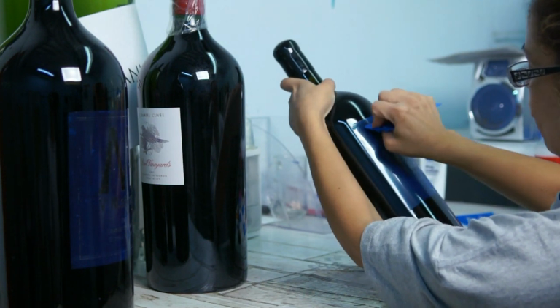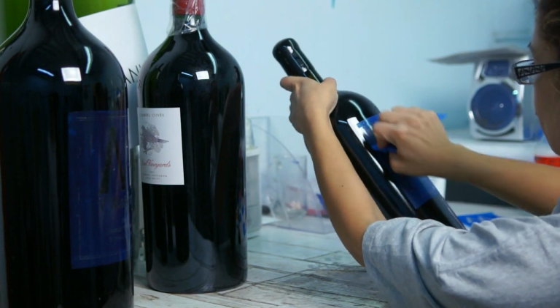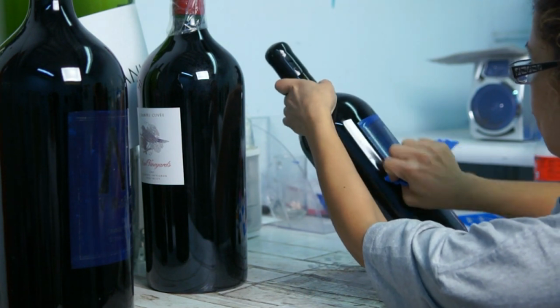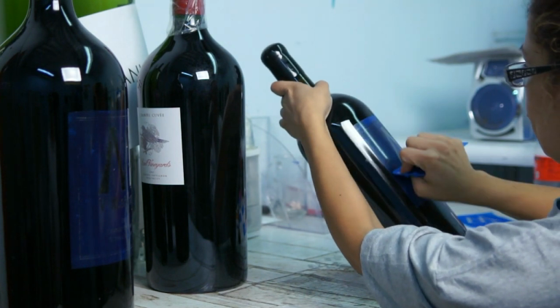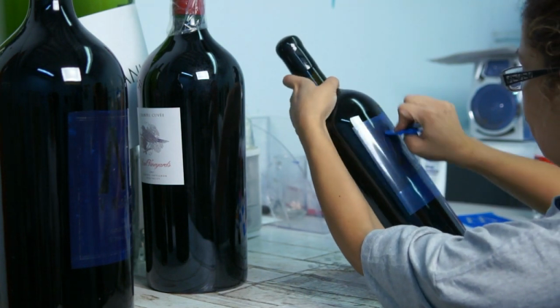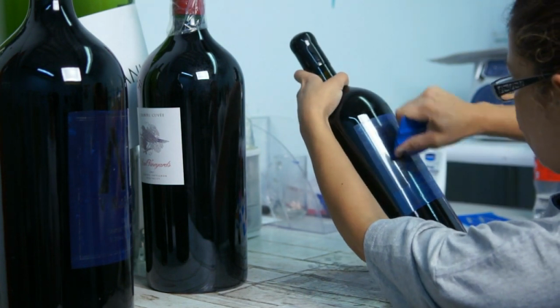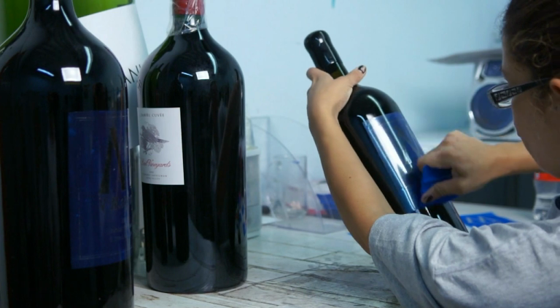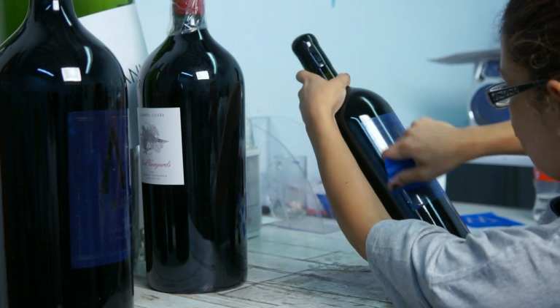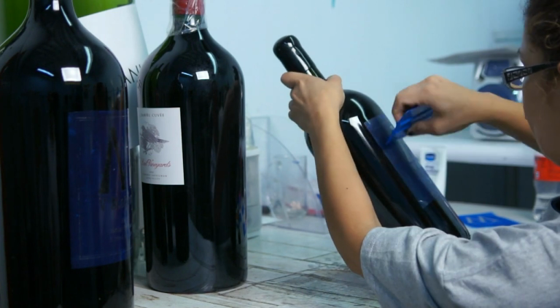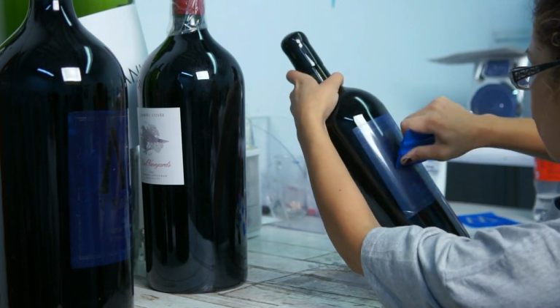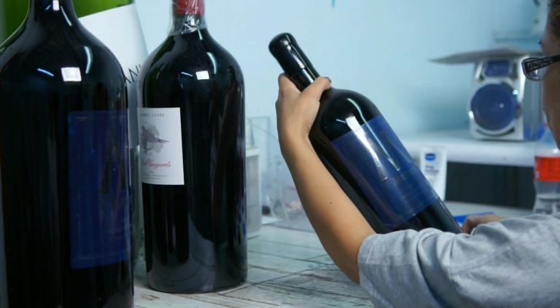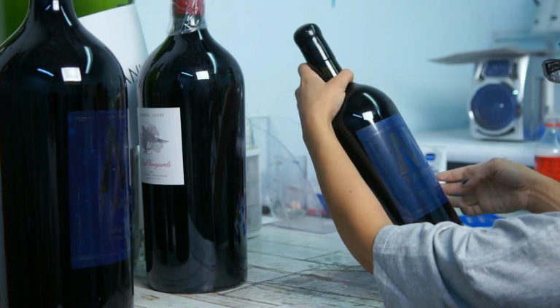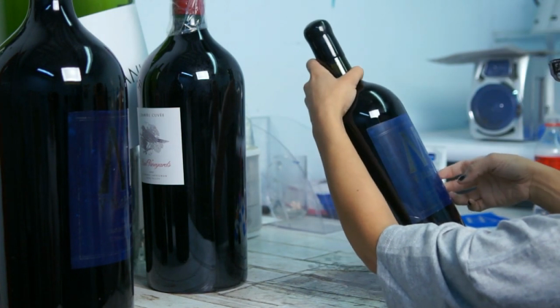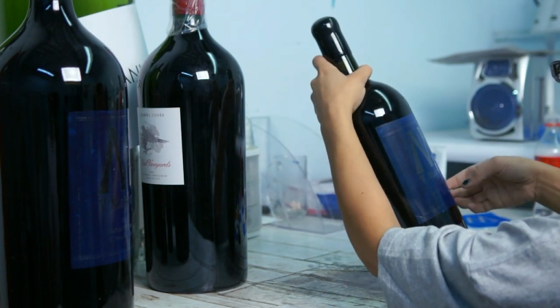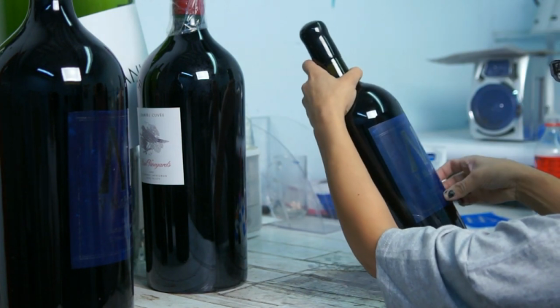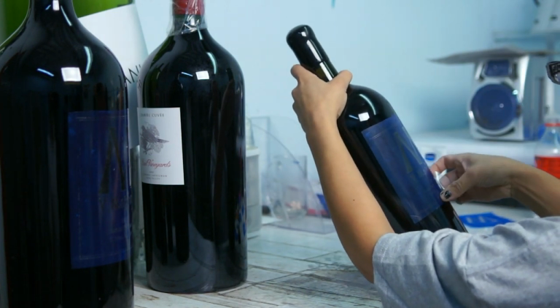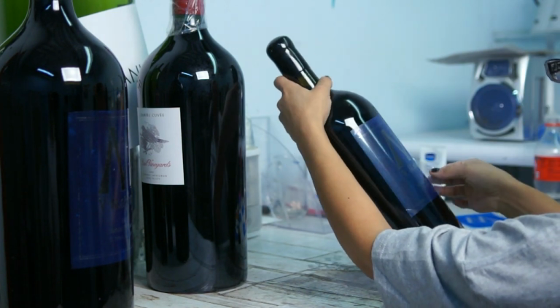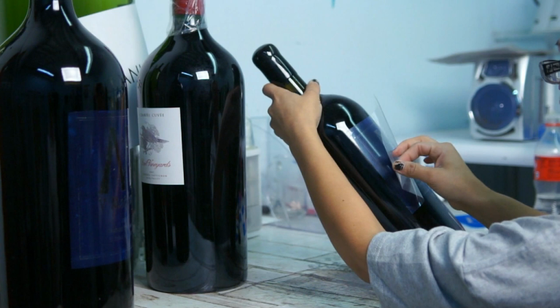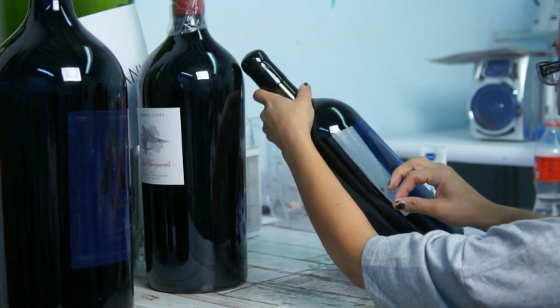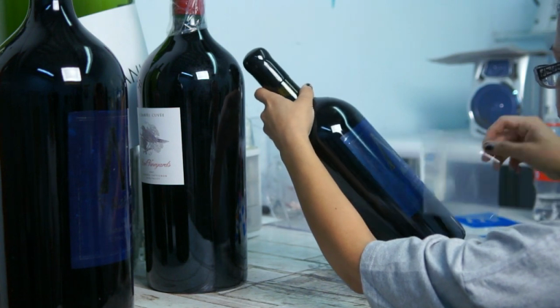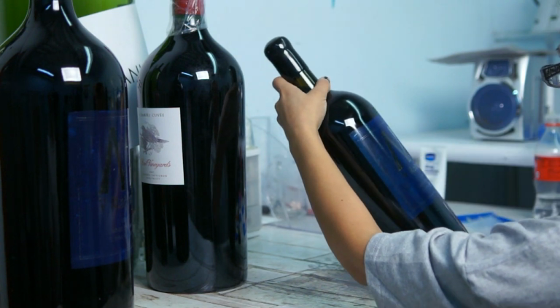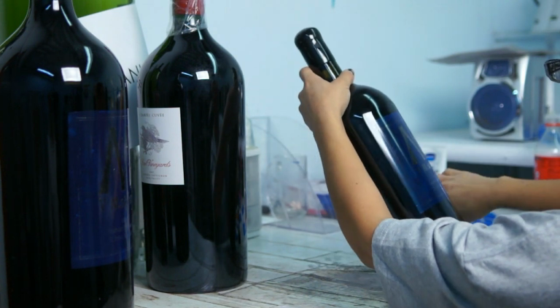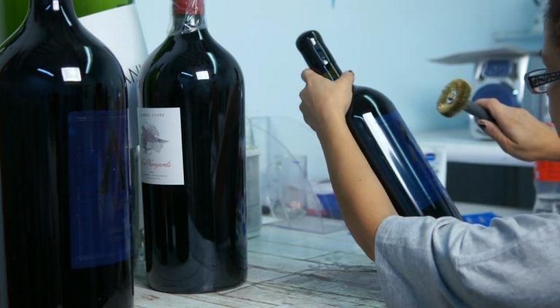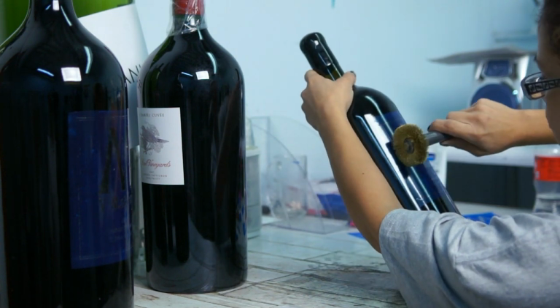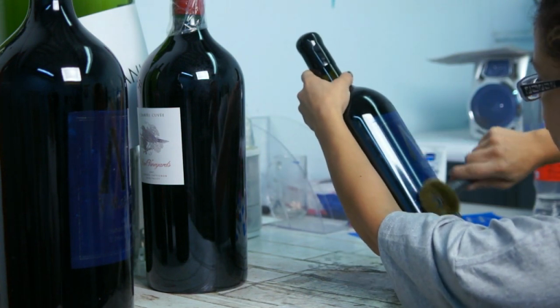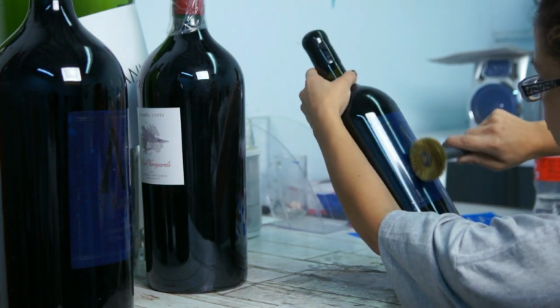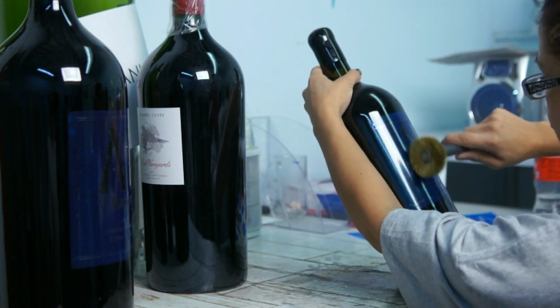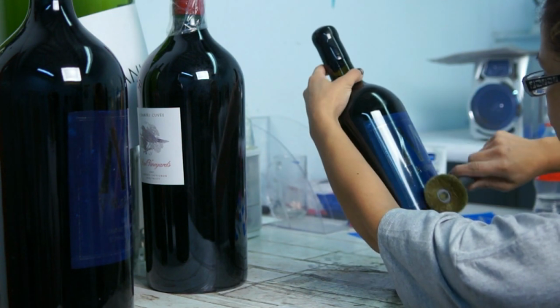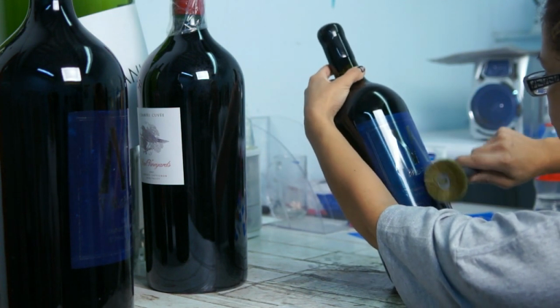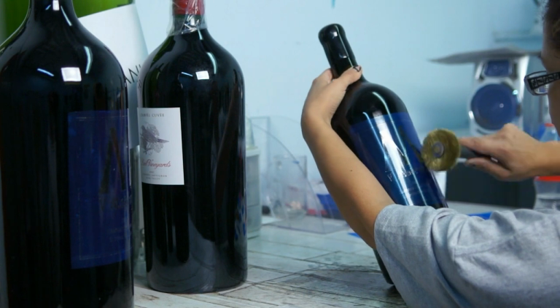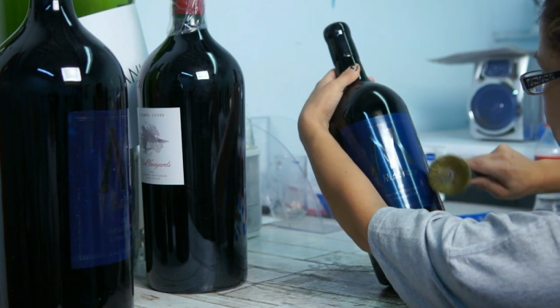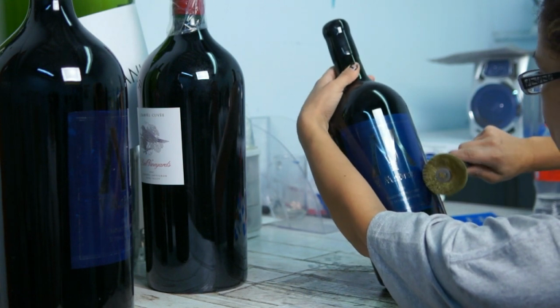Here we burnish the stencil so that there aren't any bubbles or creases that could create a ruined bottle. Then the clear carrier is removed and a wire brush is run over the stencil to perforate the membrane and release any trapped air.